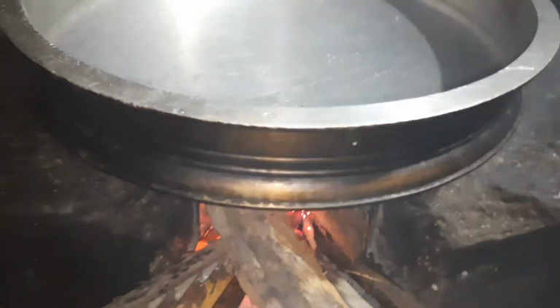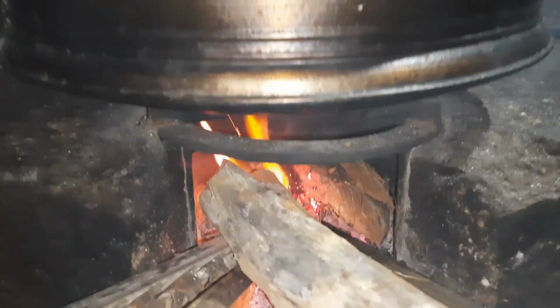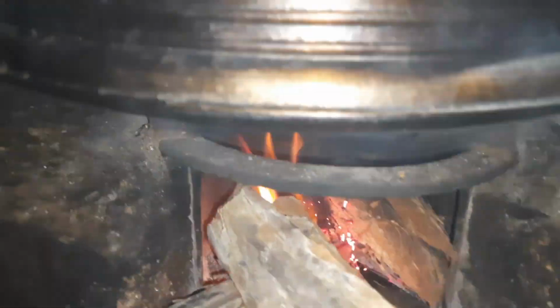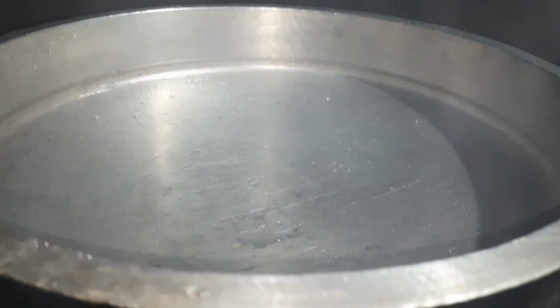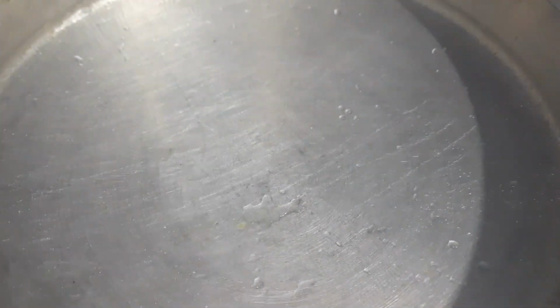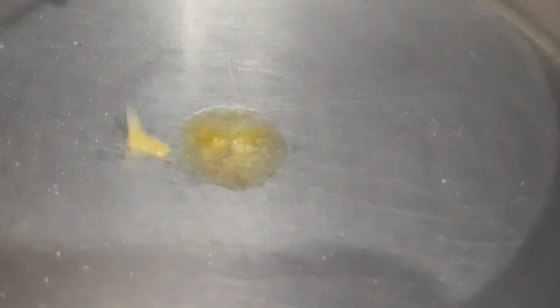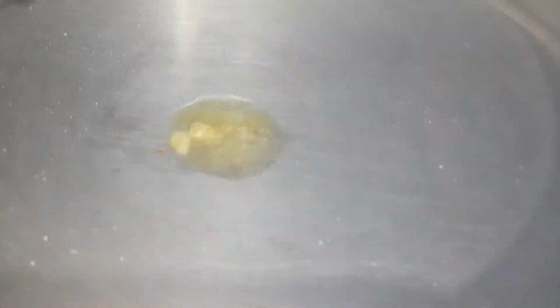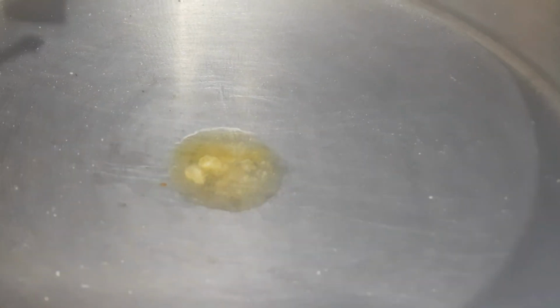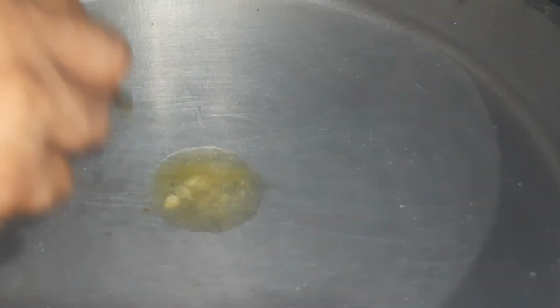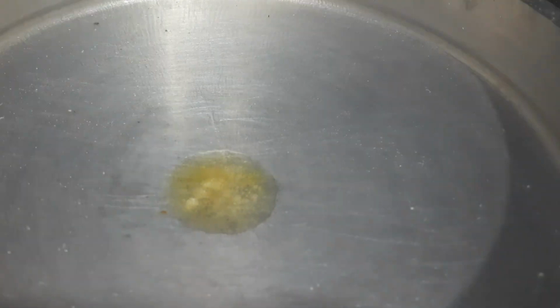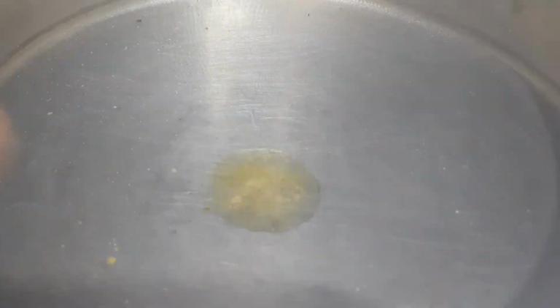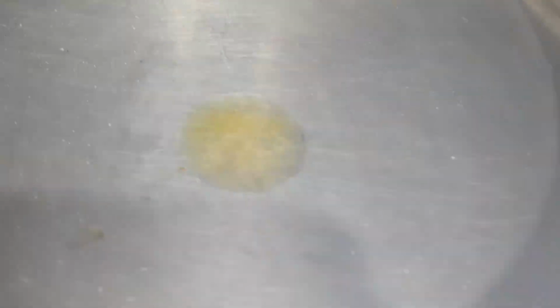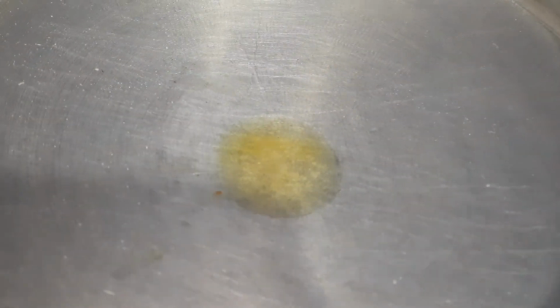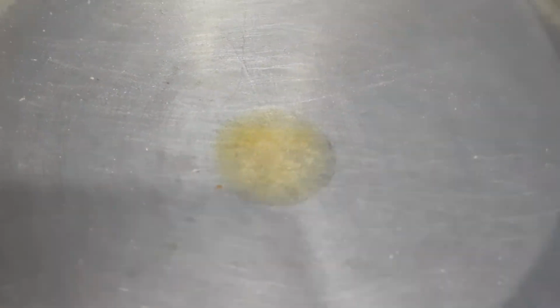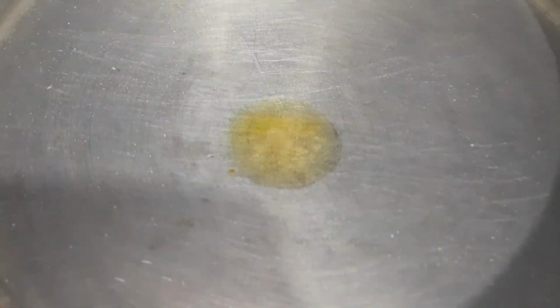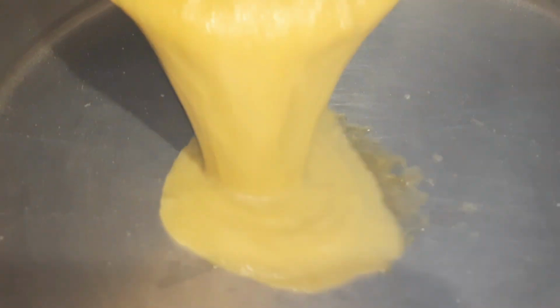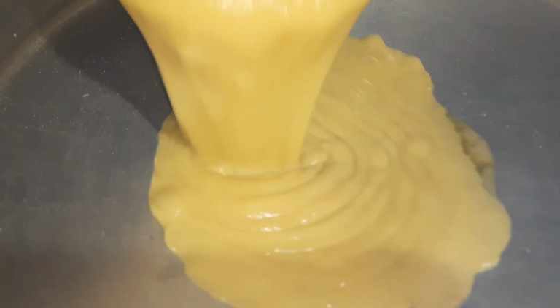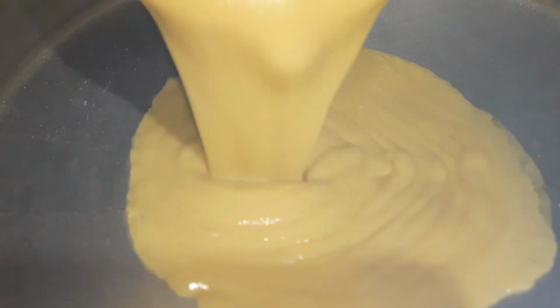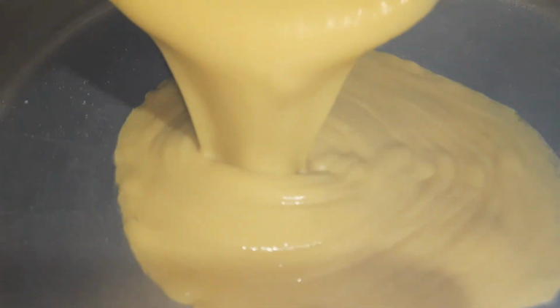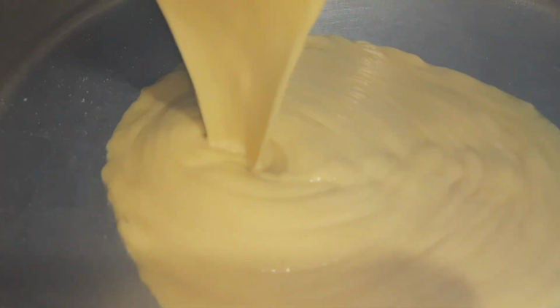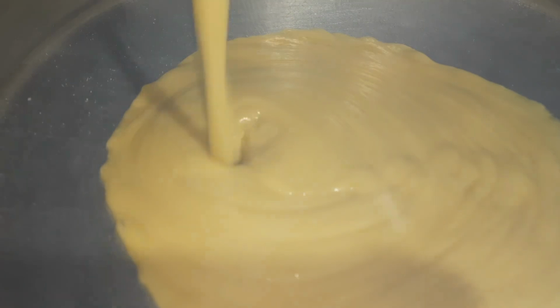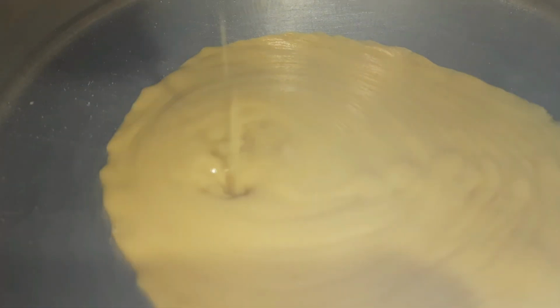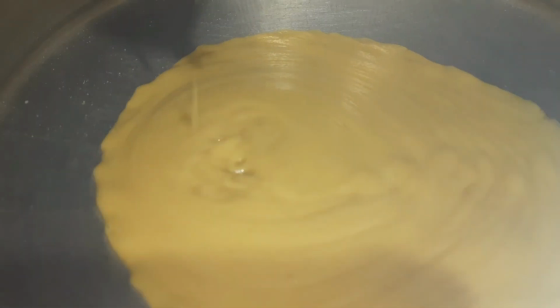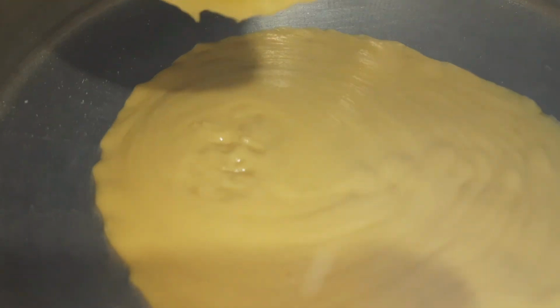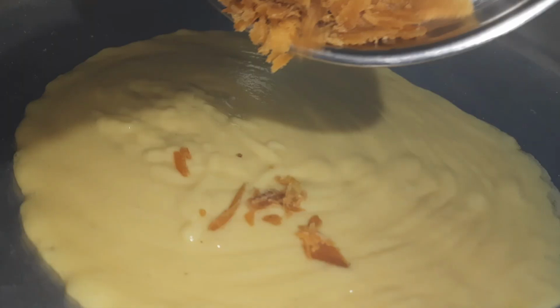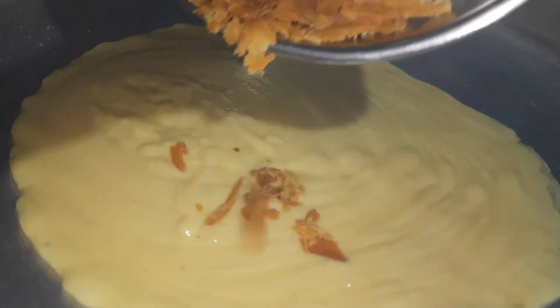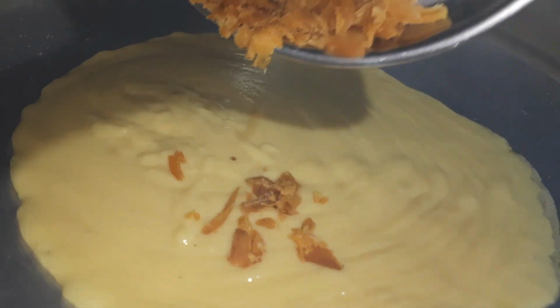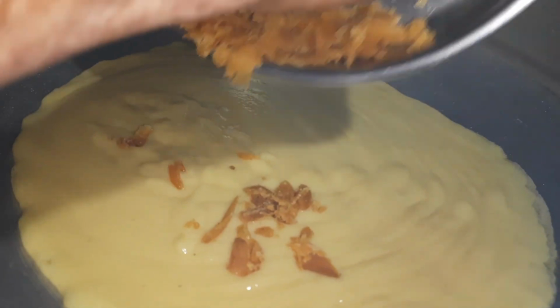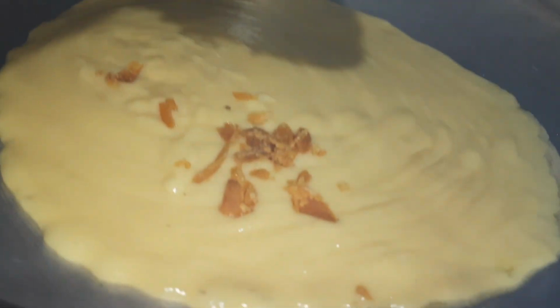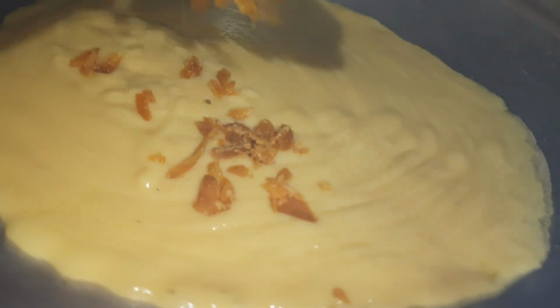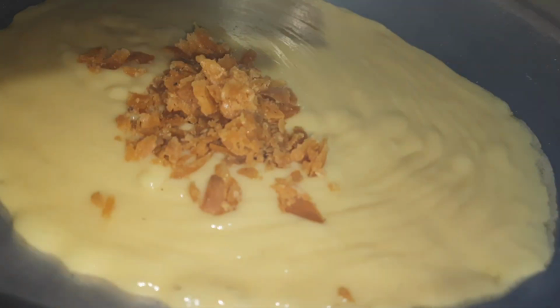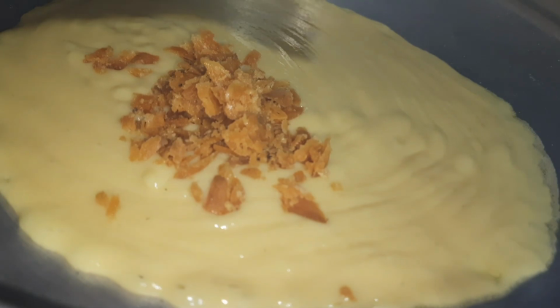Put a little bit of a small layer. Put a little bit of a layer on this. After that, put it in the dough. Put the dough in the dough.